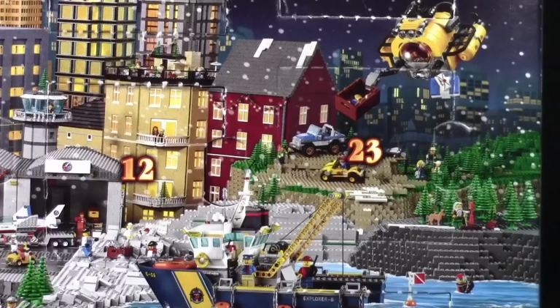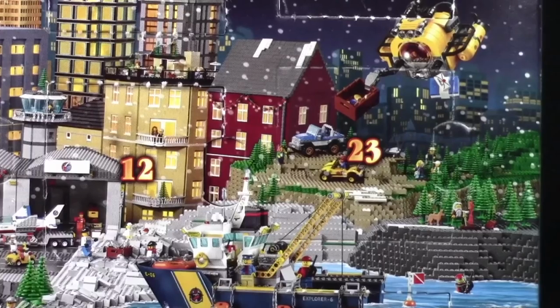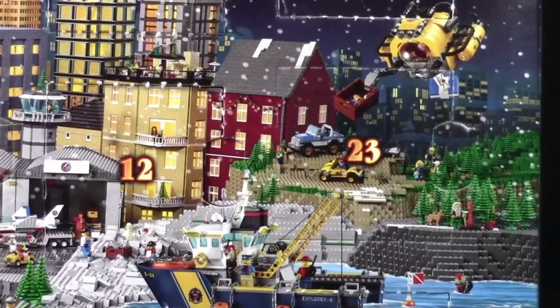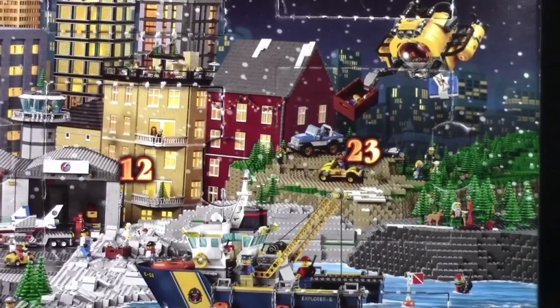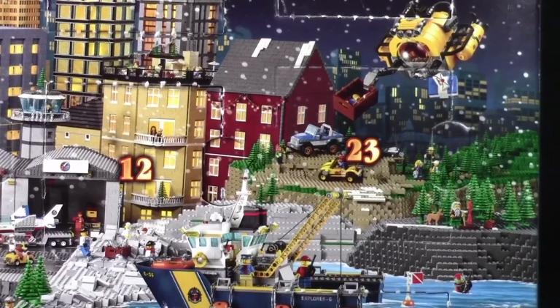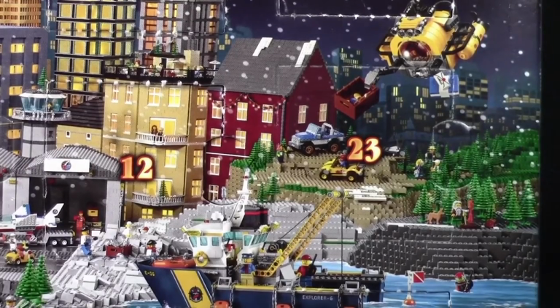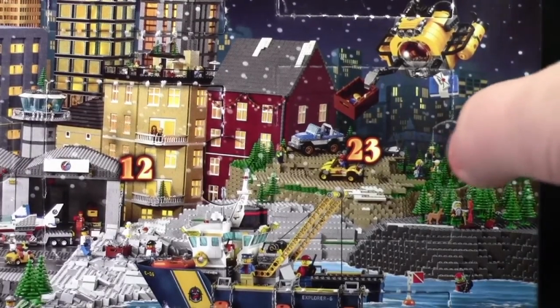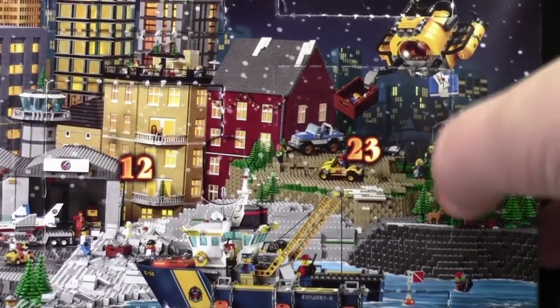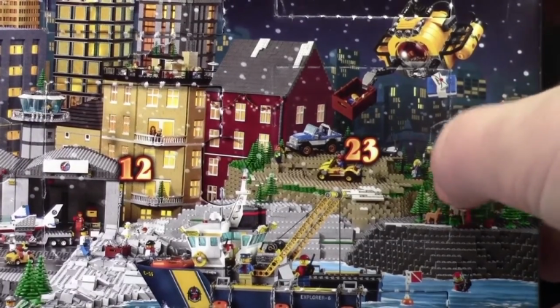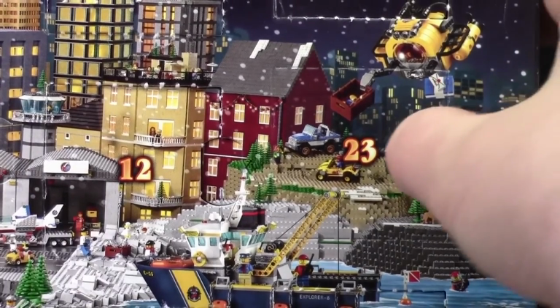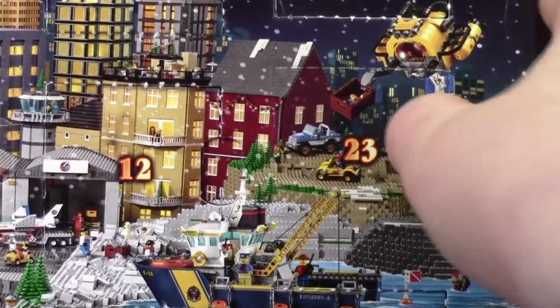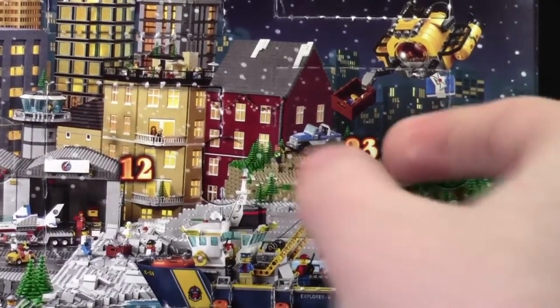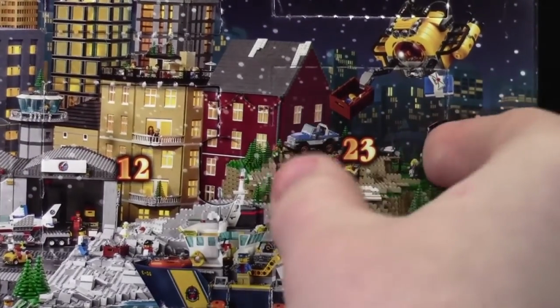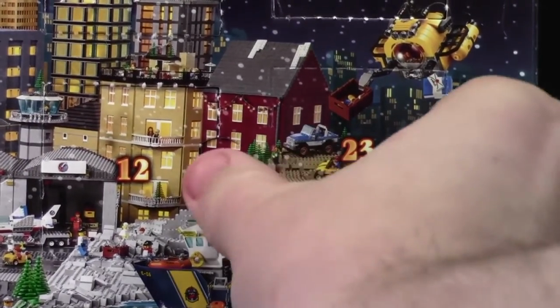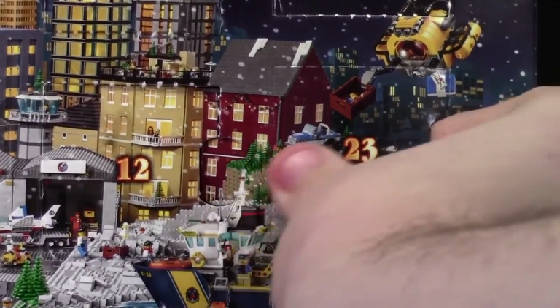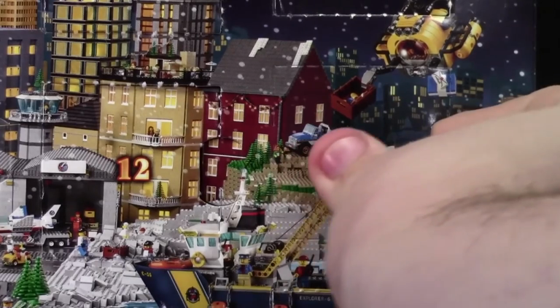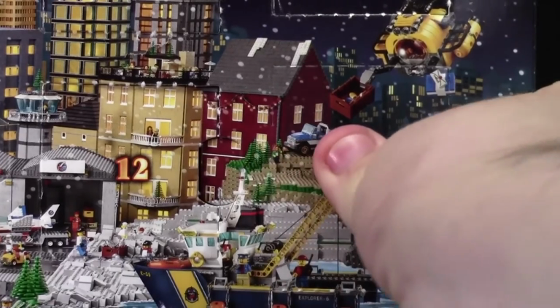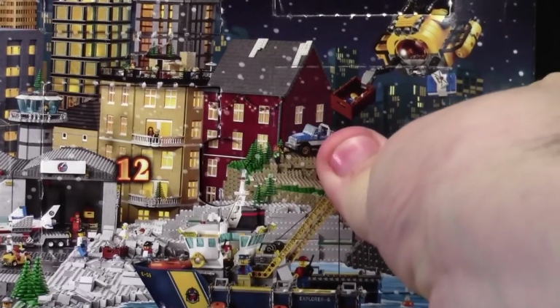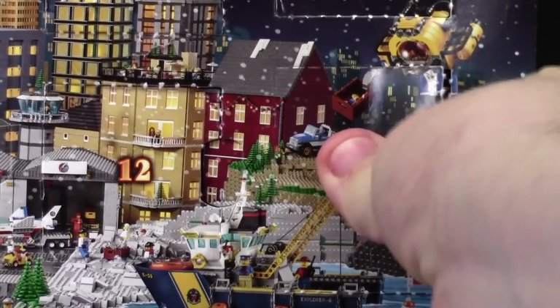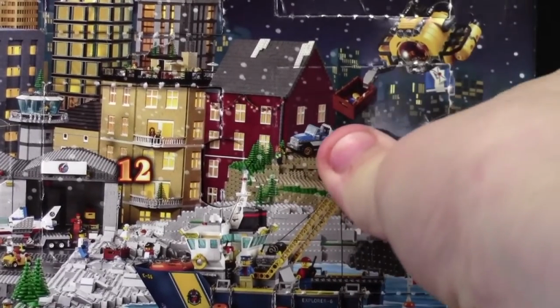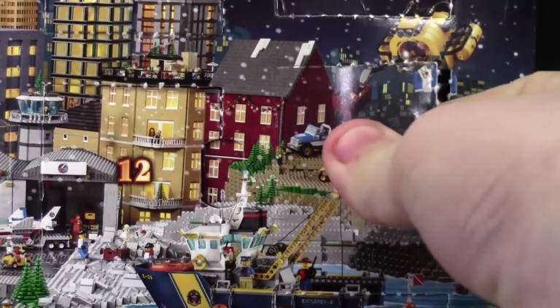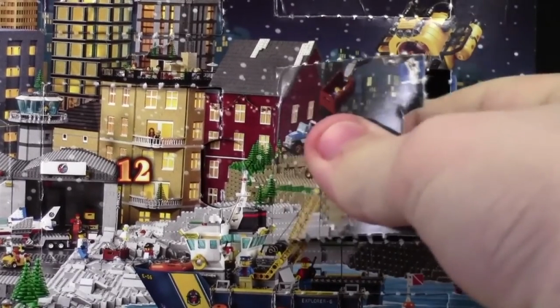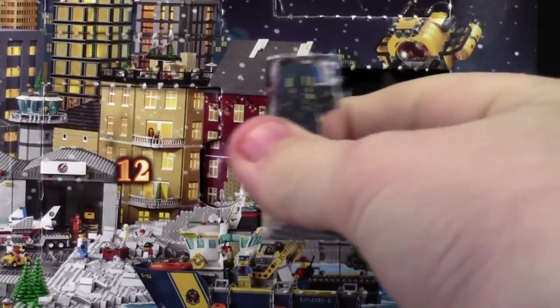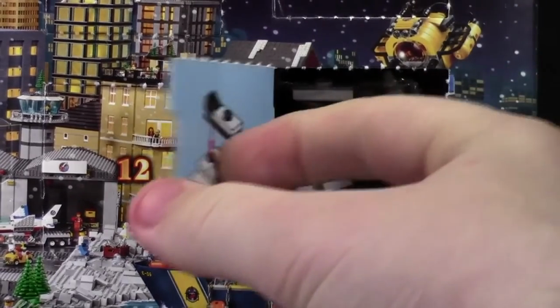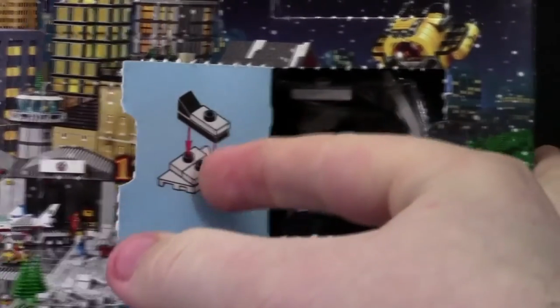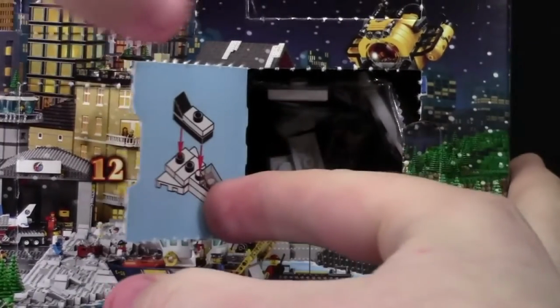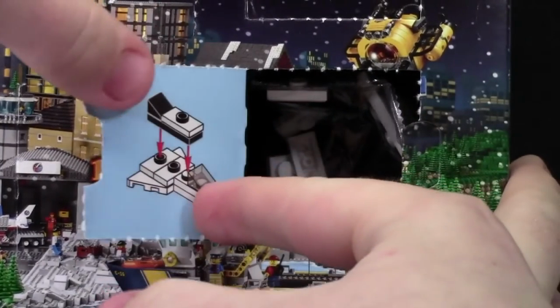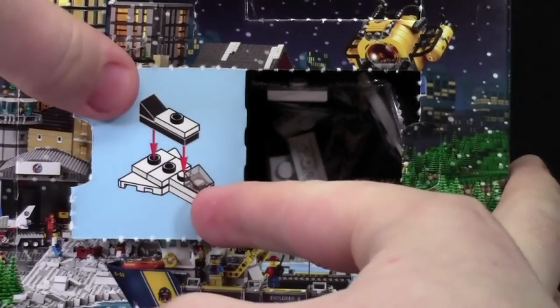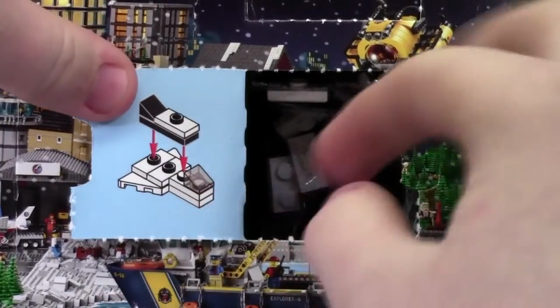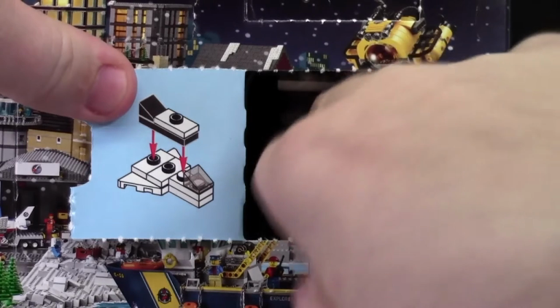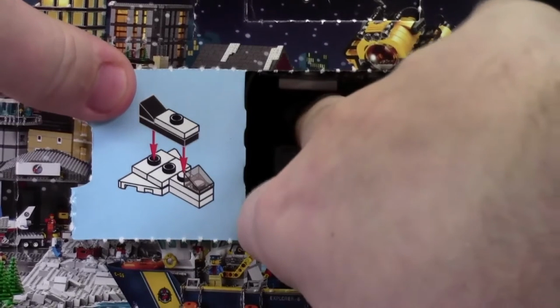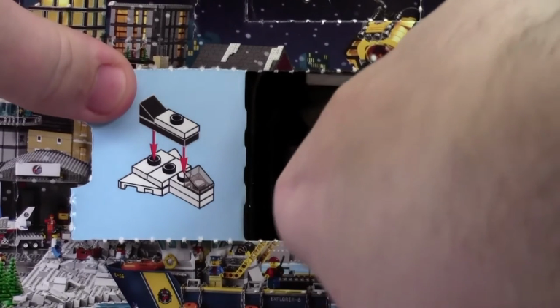Hey everybody, BrickLubber18 here today to open up day number 23 of the LEGO City Advent Calendar 2015. Today we got a spaceship.